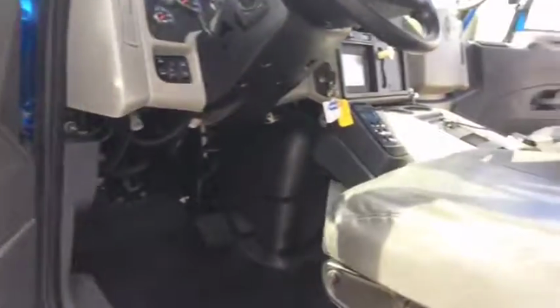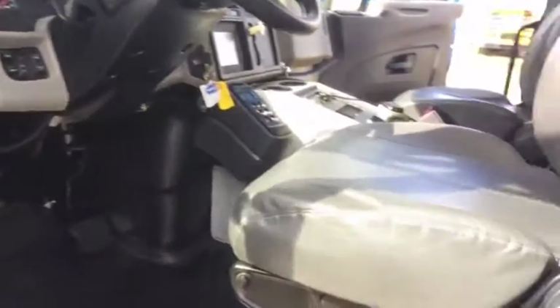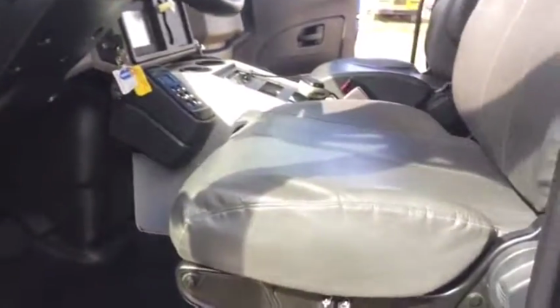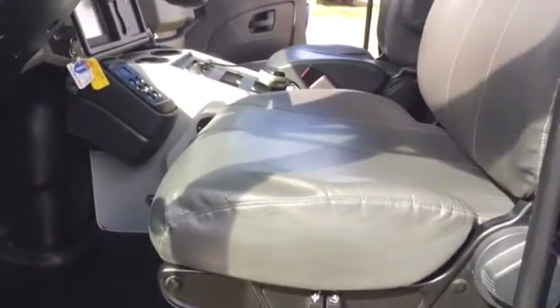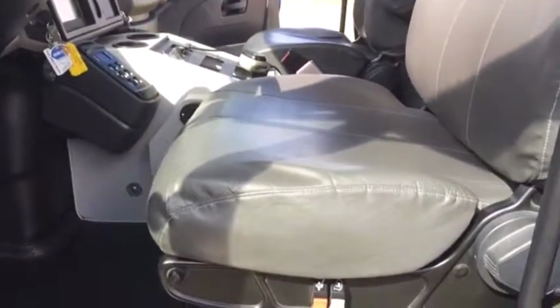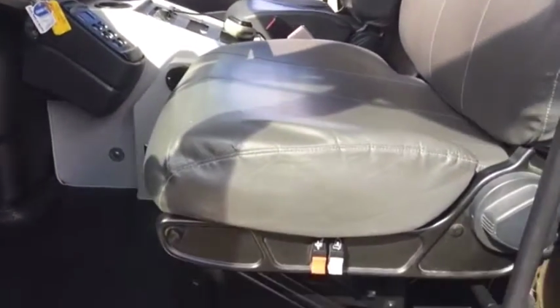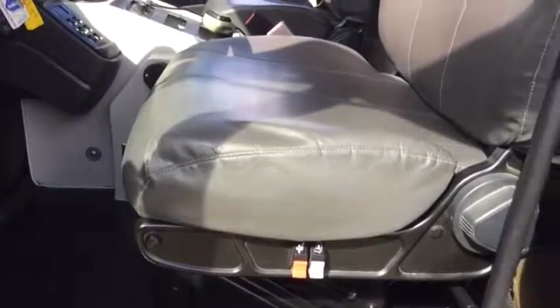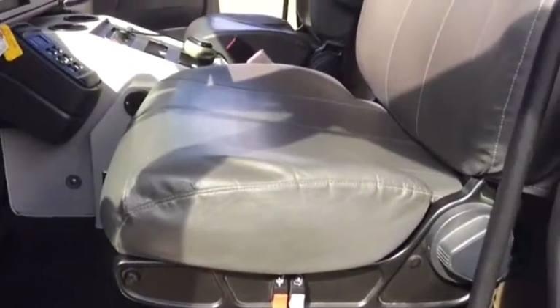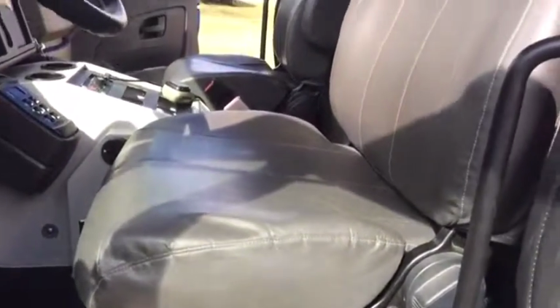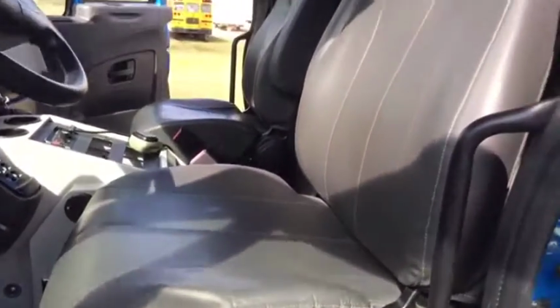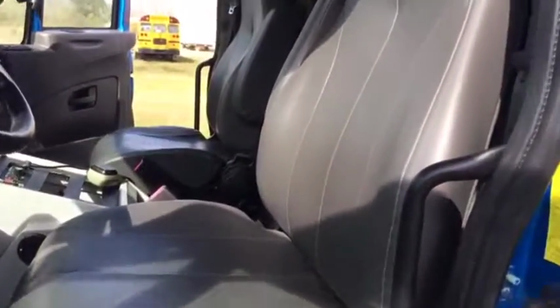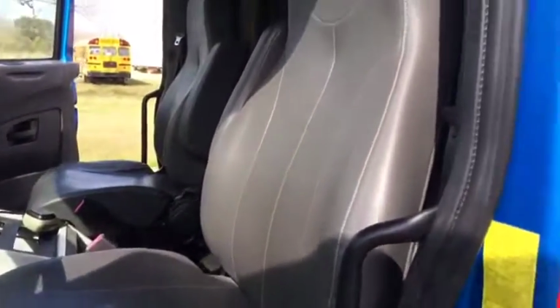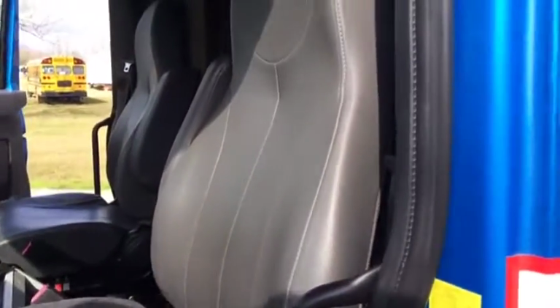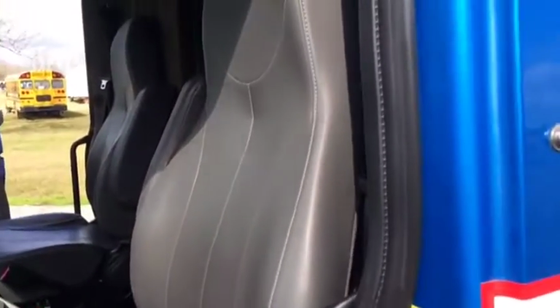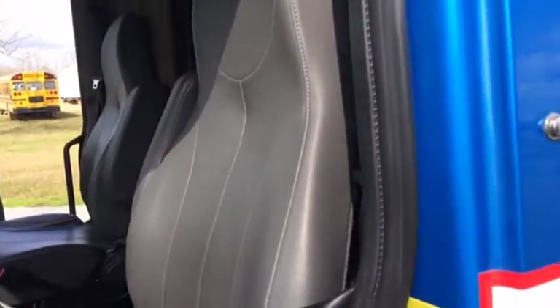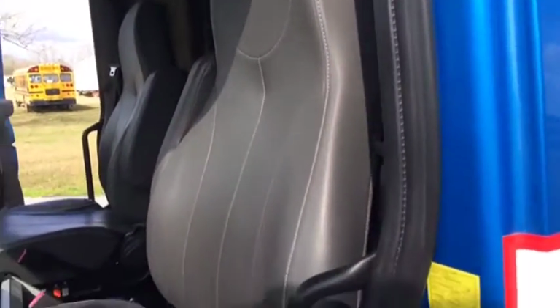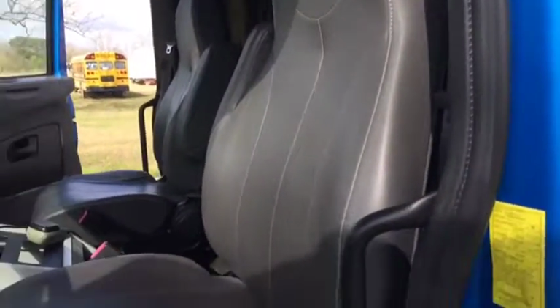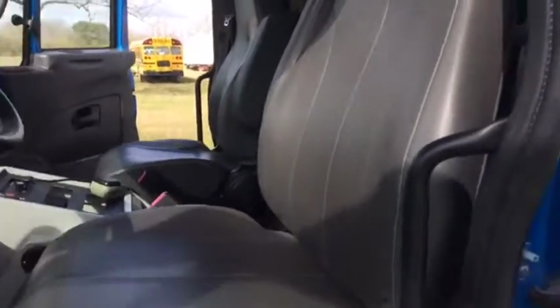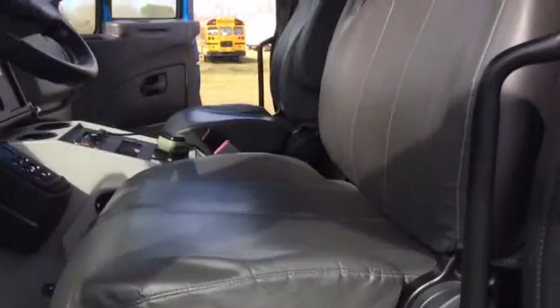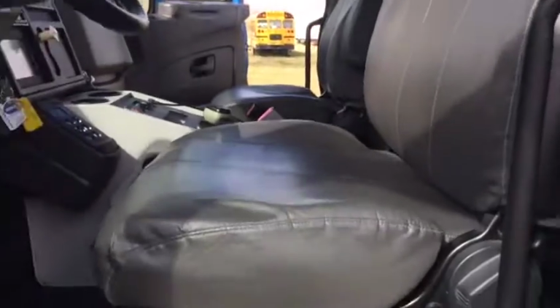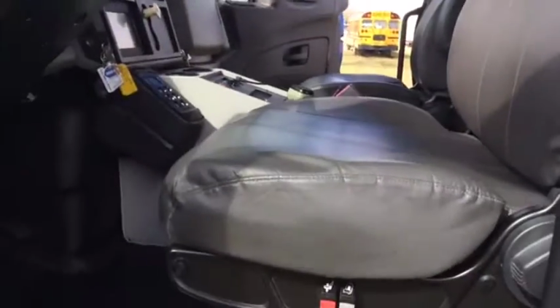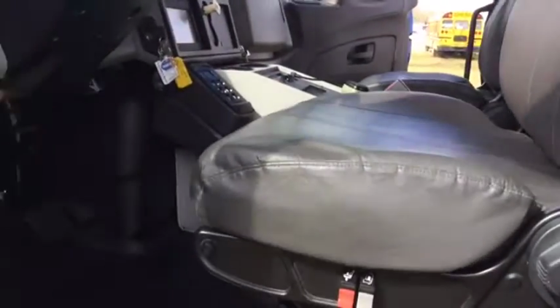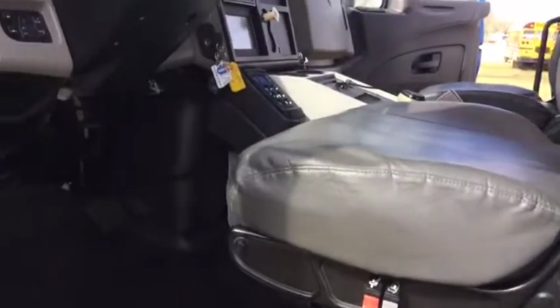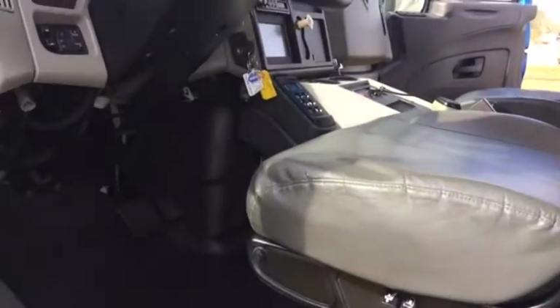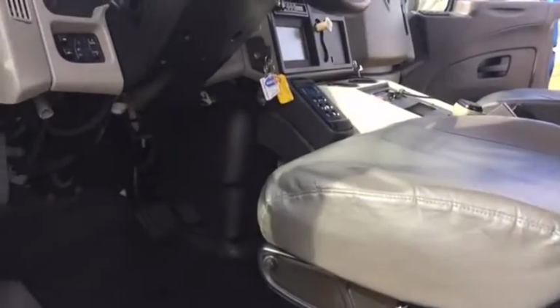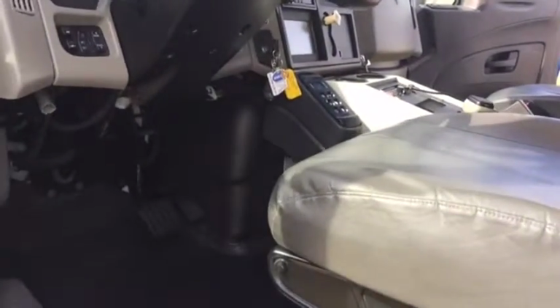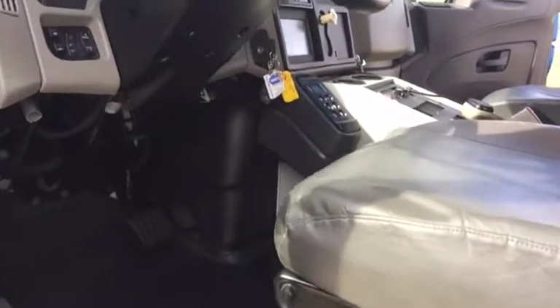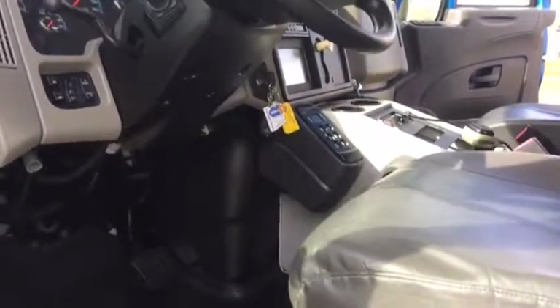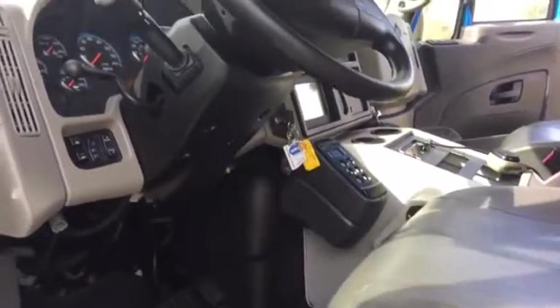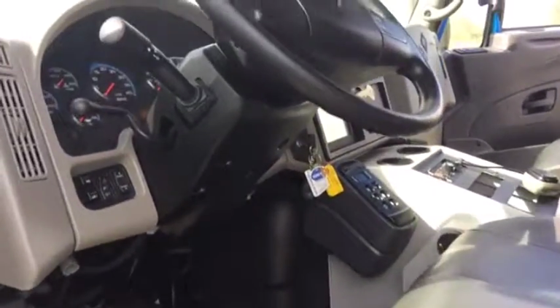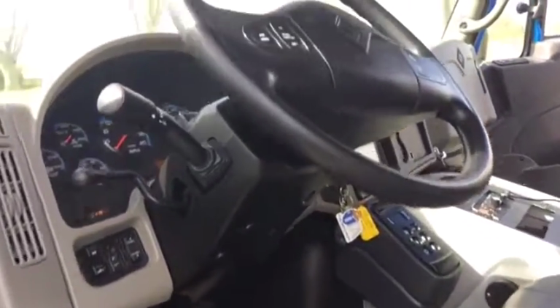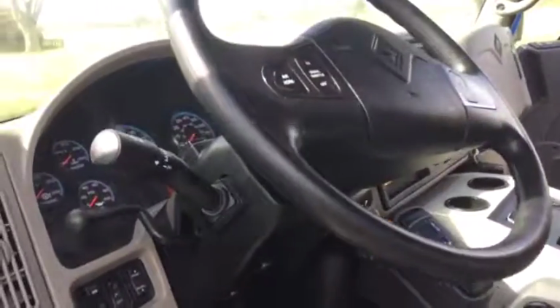Let's take a look at the seat. Driver's seat is exactly nice and clean, as you'd expect on a 26,000 mile rig. Air ride driver, air ride passenger seat — a lot of options here.